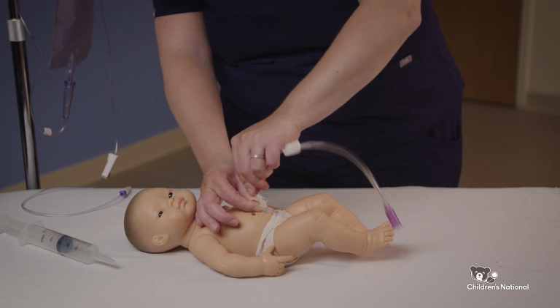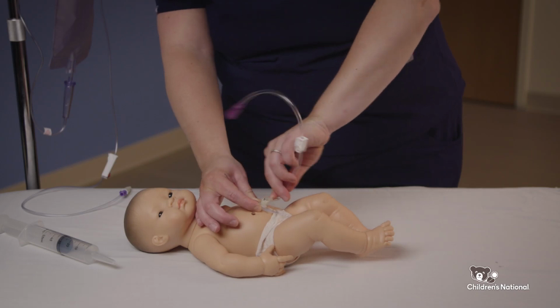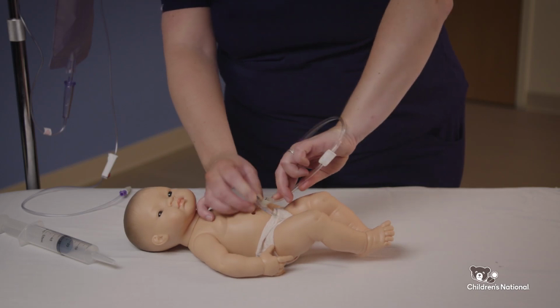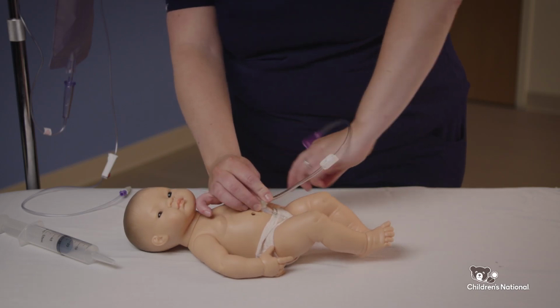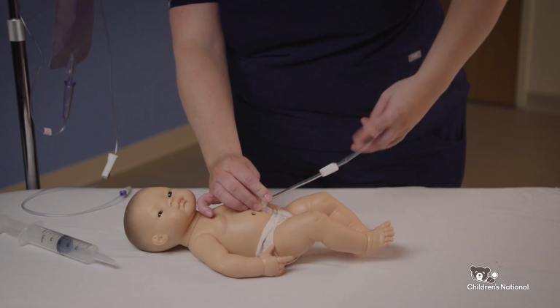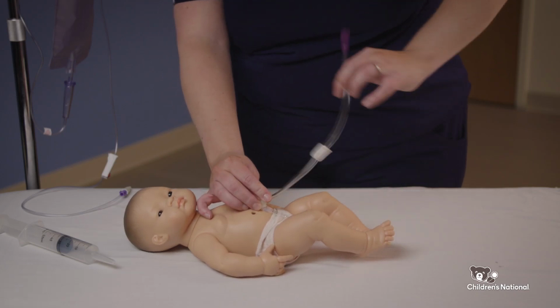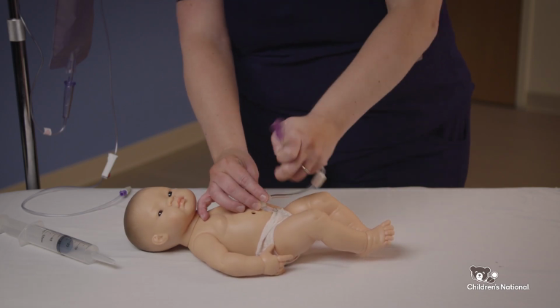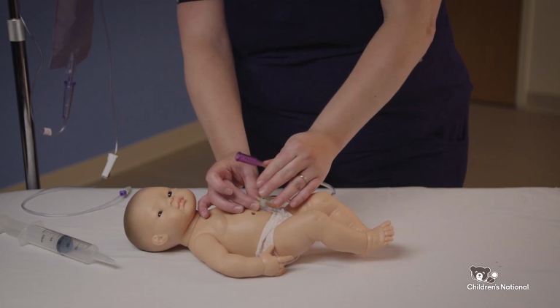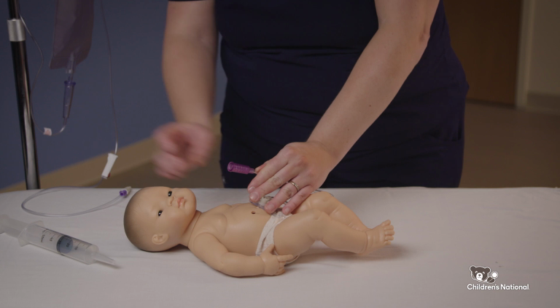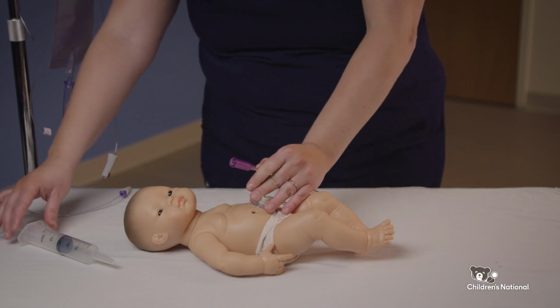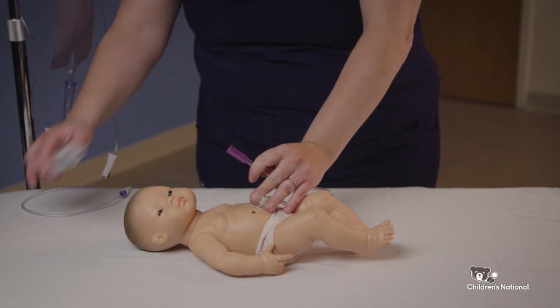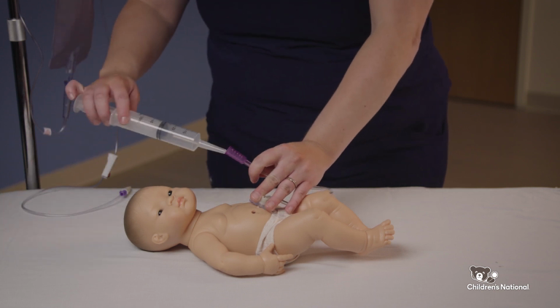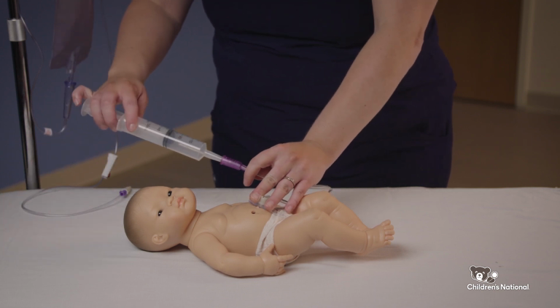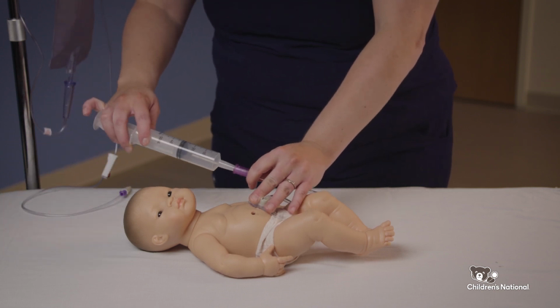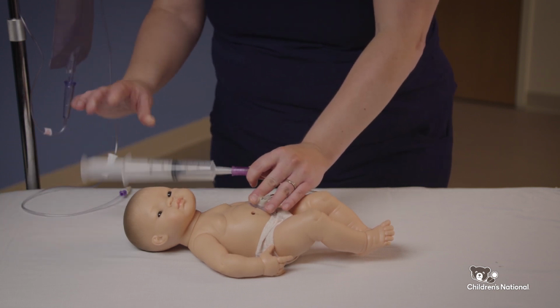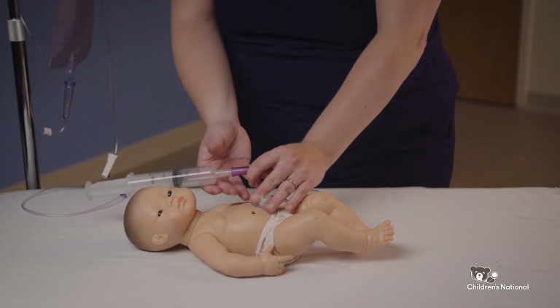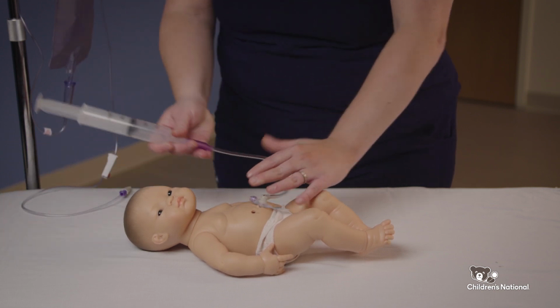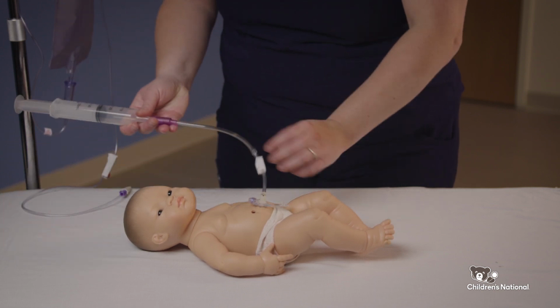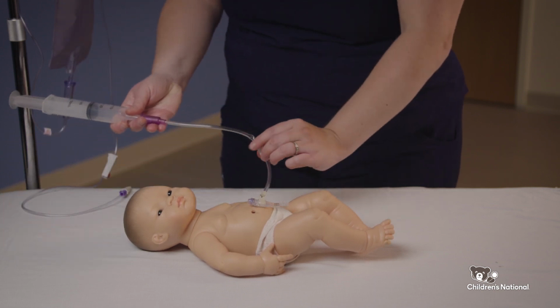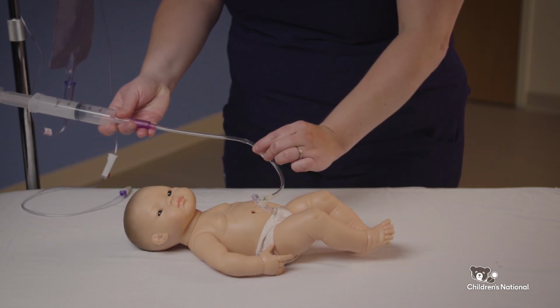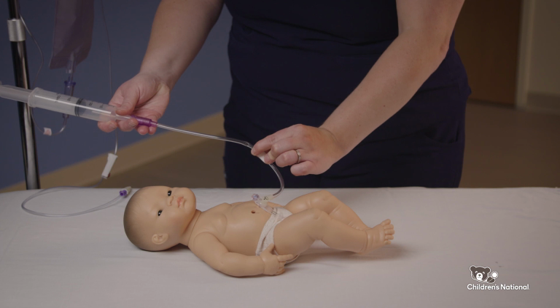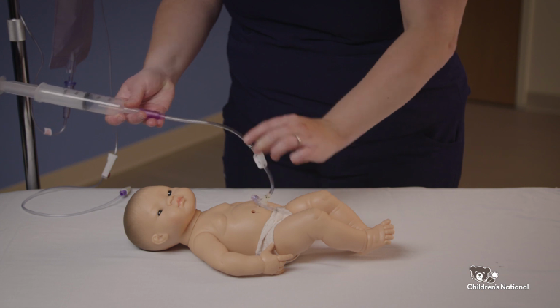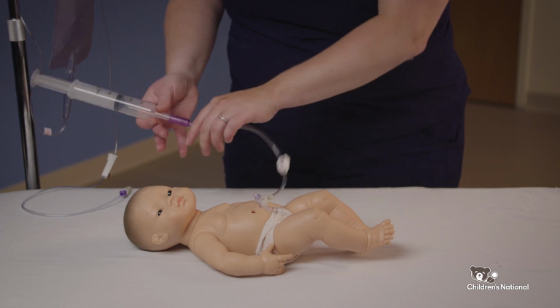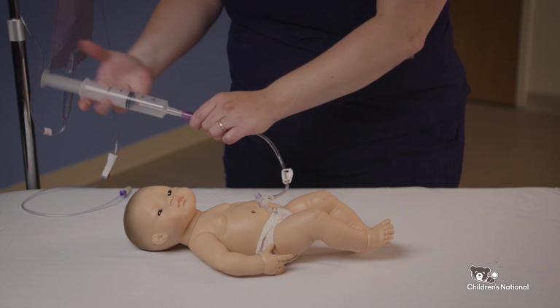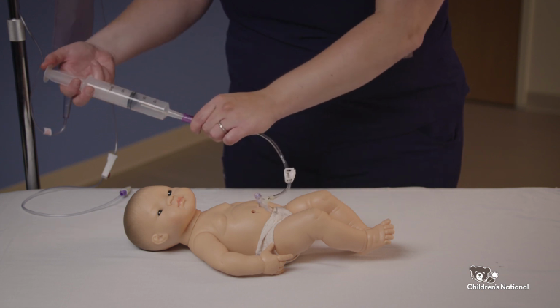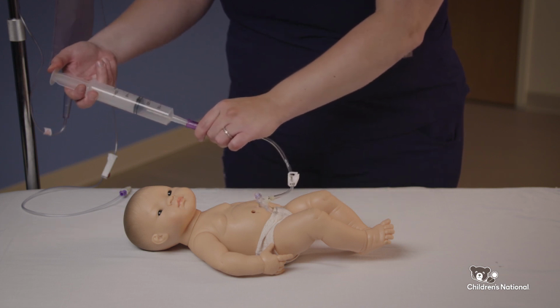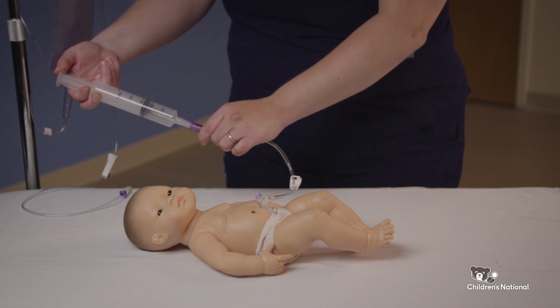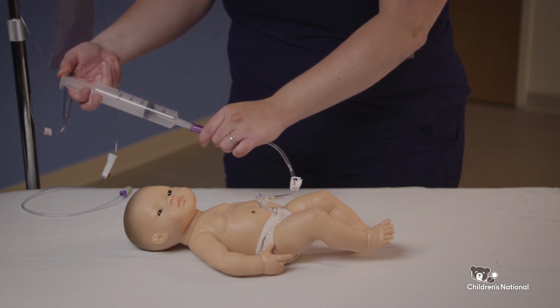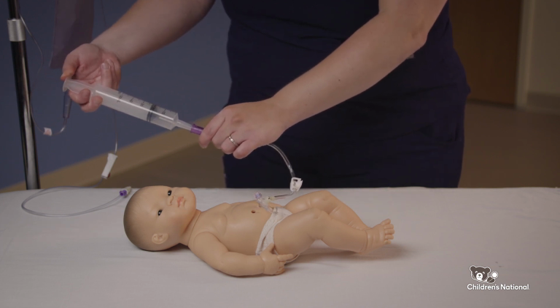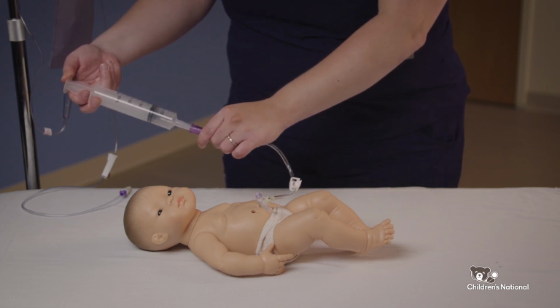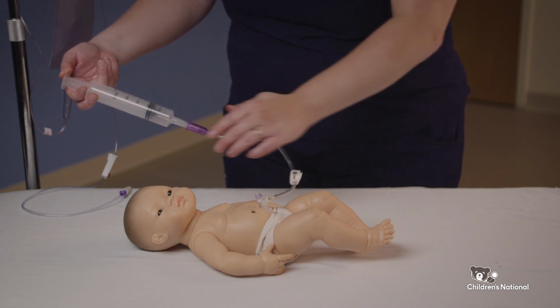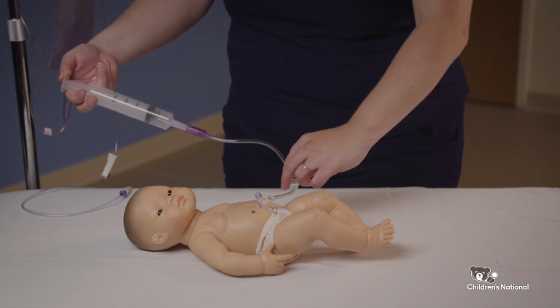Once the extension tubing is connected to the Mini-Ace, you can use a catheter tip syringe to insert 5 to 10 mLs of water into the device to make sure it is clear and water goes through easily. Close the clamp on the extension tube and unscrew the syringe.